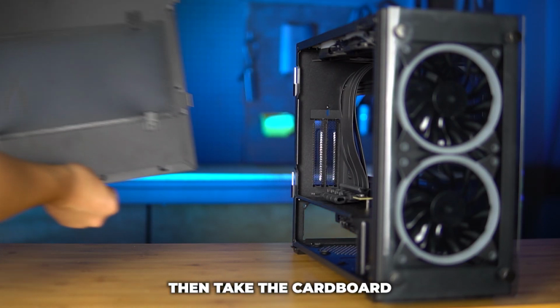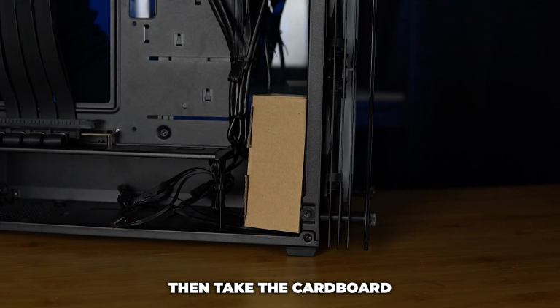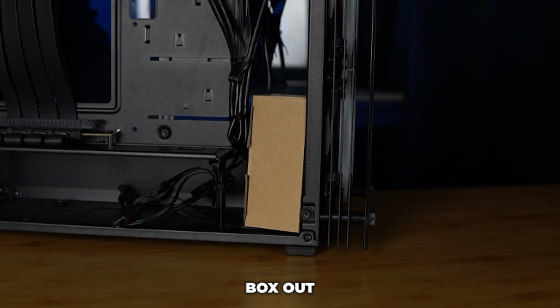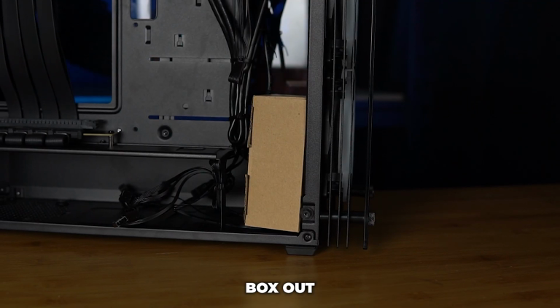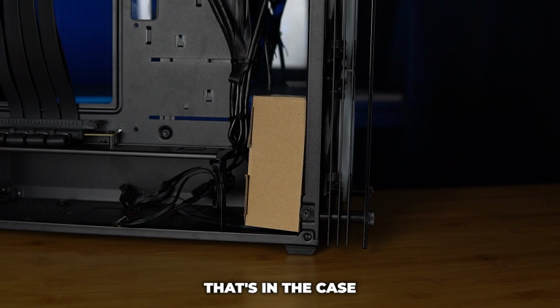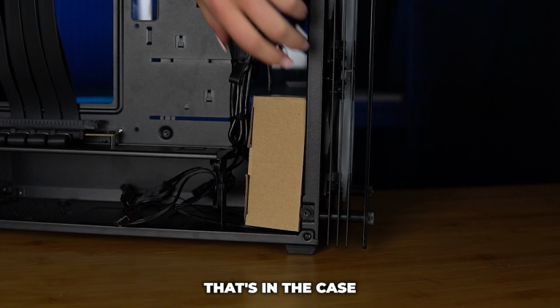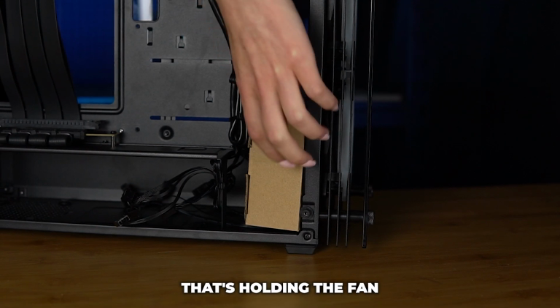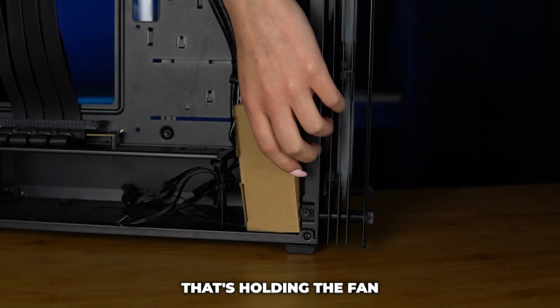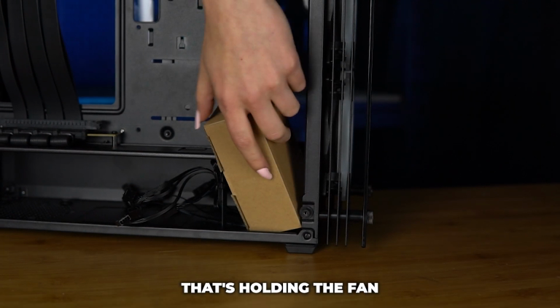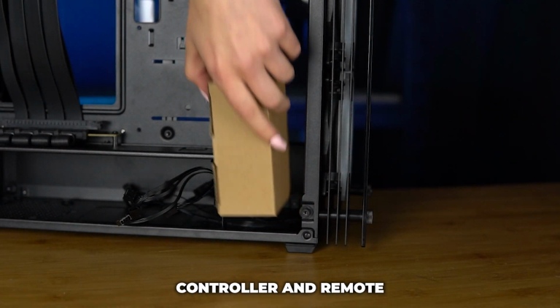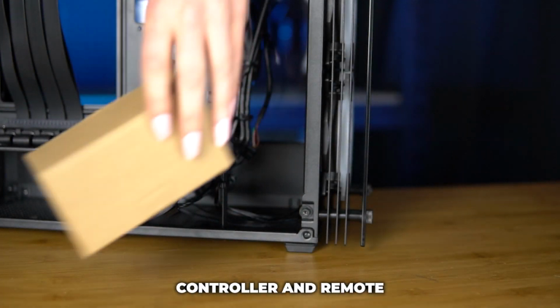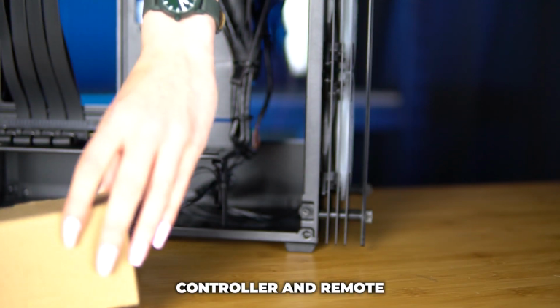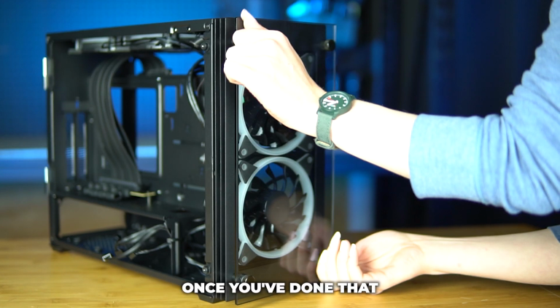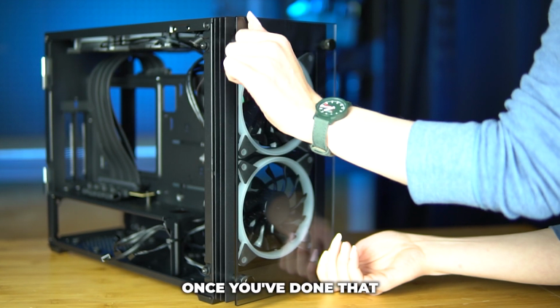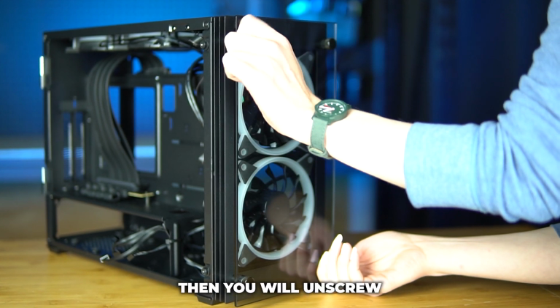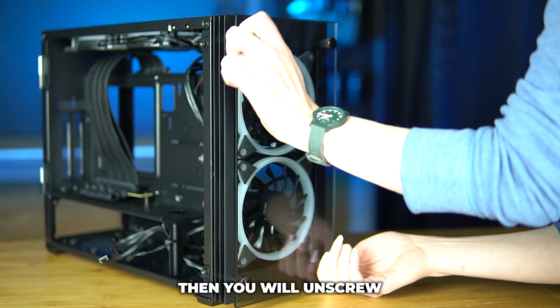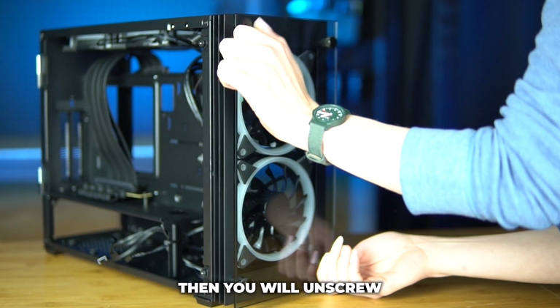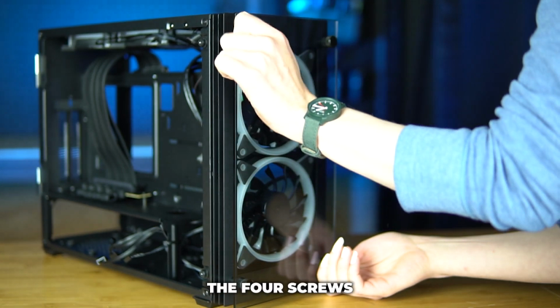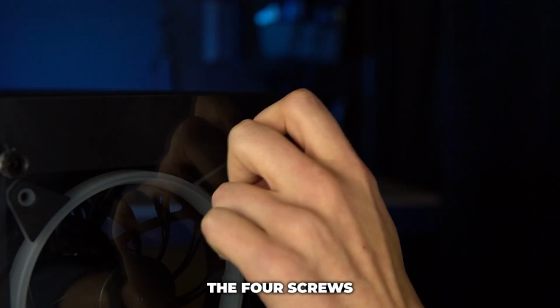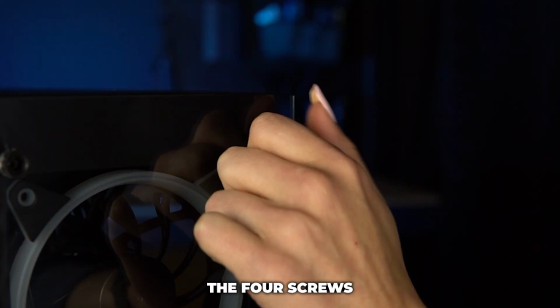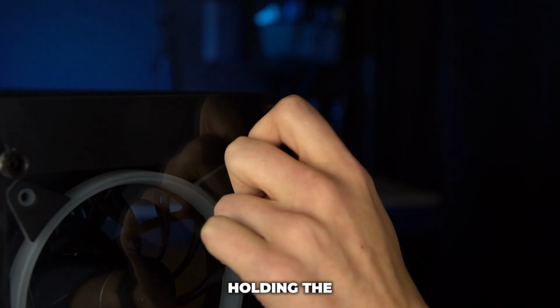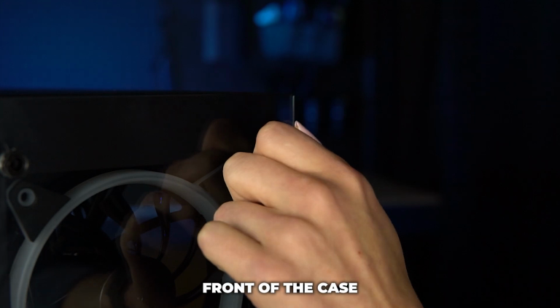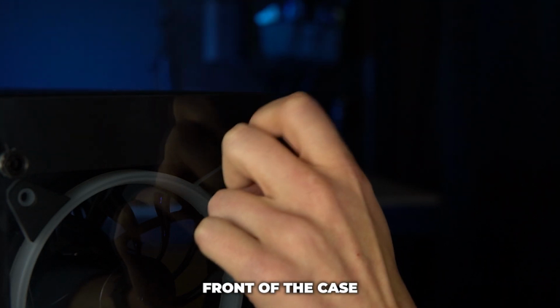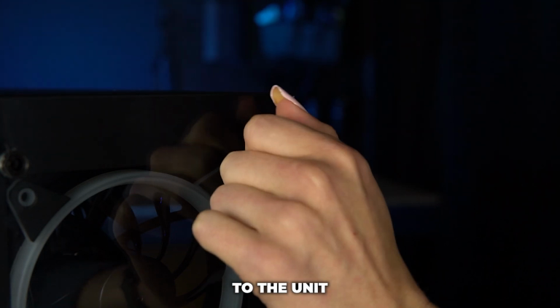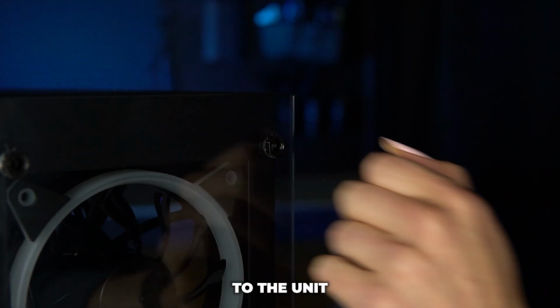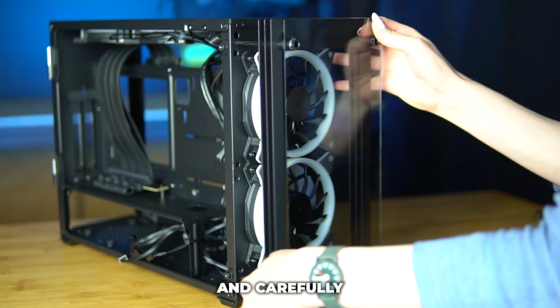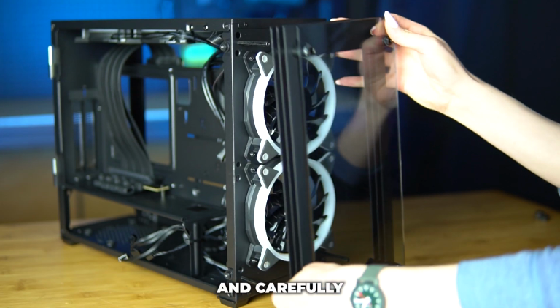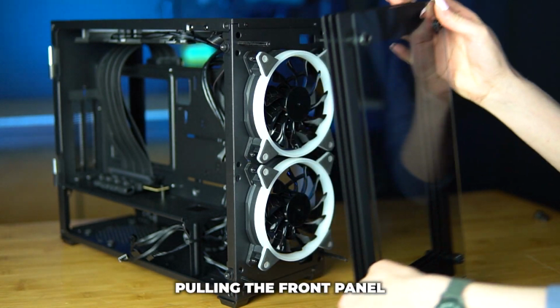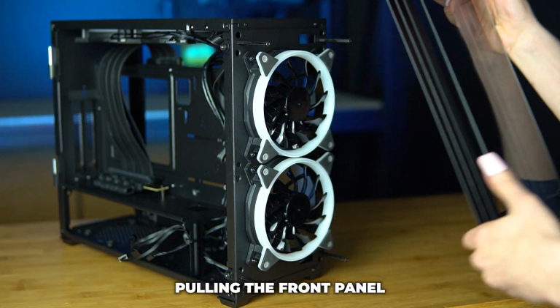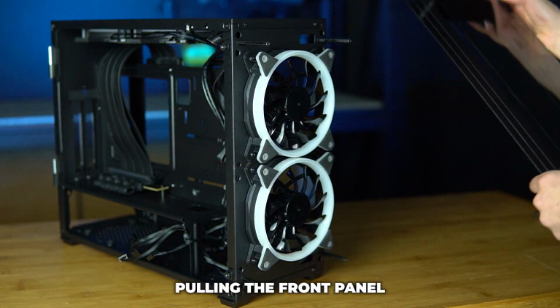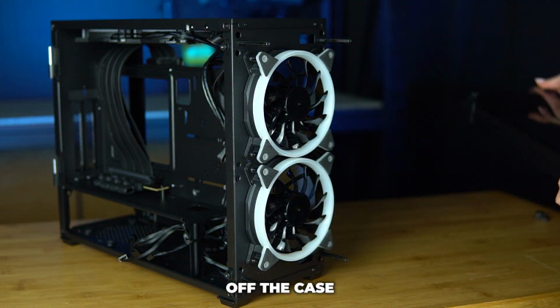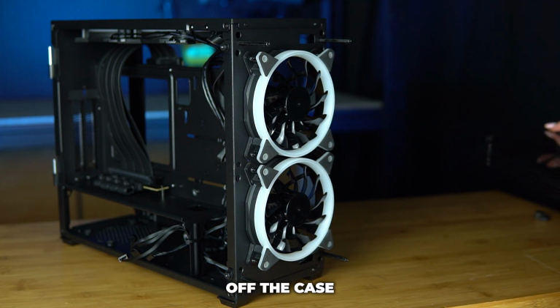Then take the cardboard box out that's in the case holding the fan controller and remote. Once you've done that, unscrew the four screws holding the front of the case to the unit and carefully pull the front panel off the case.